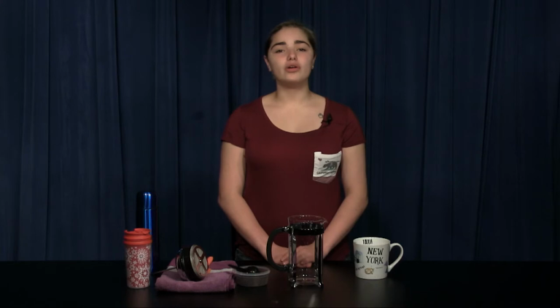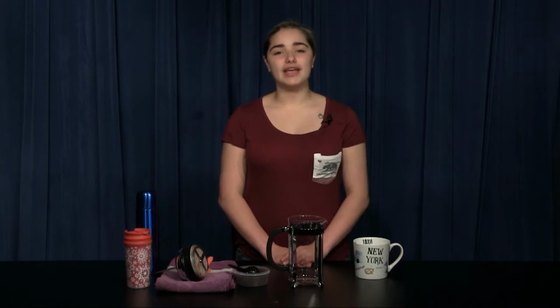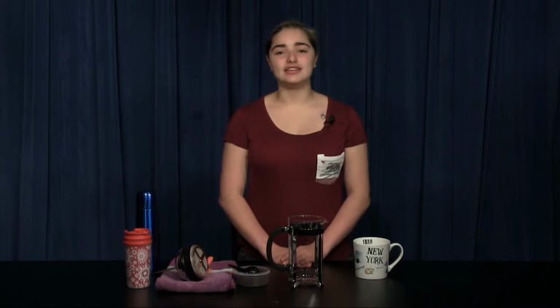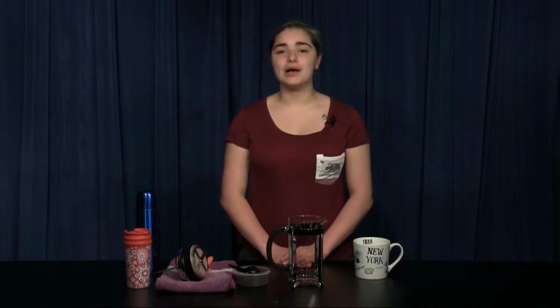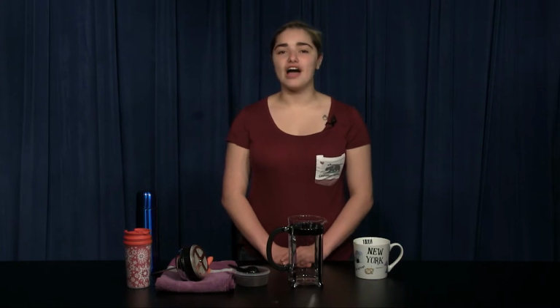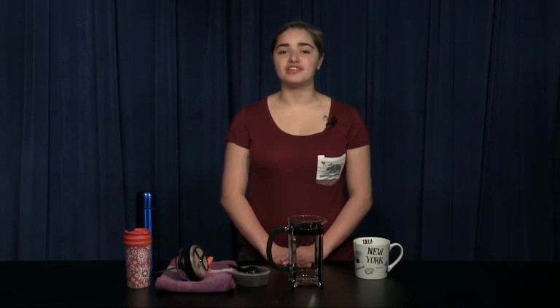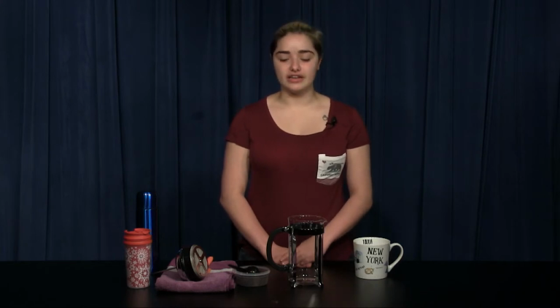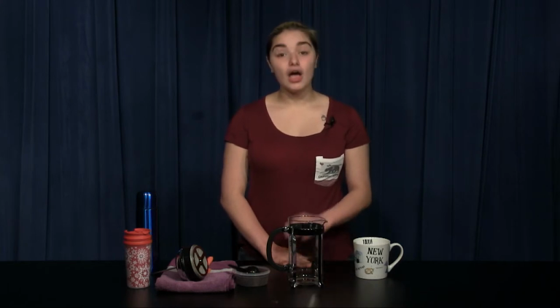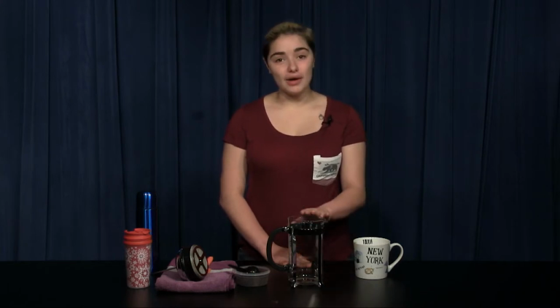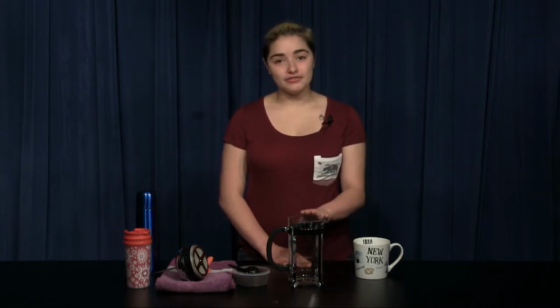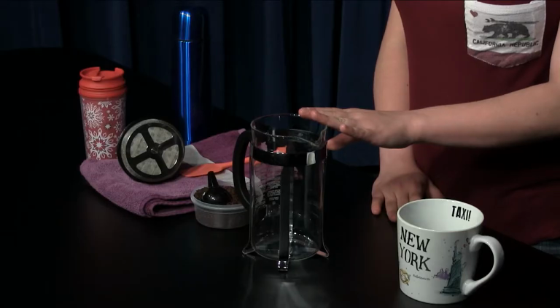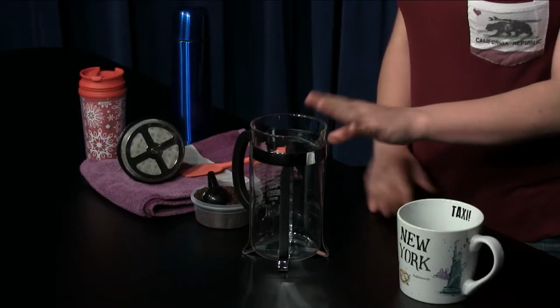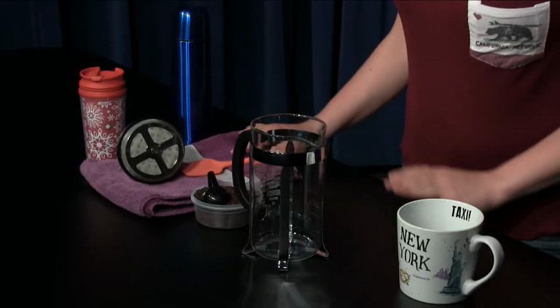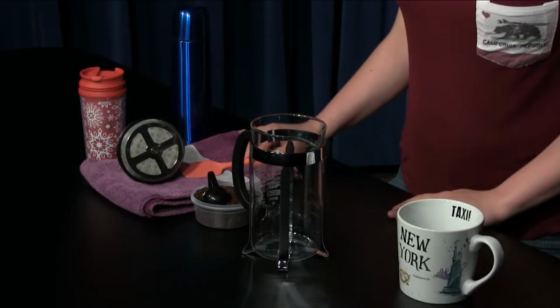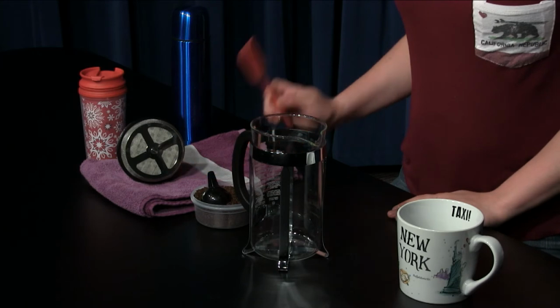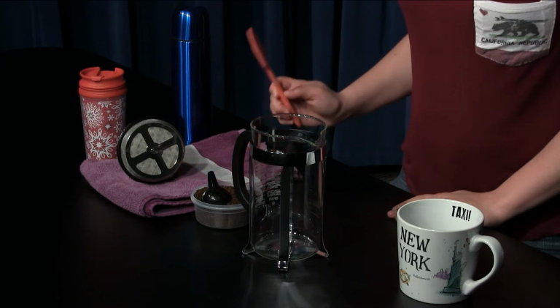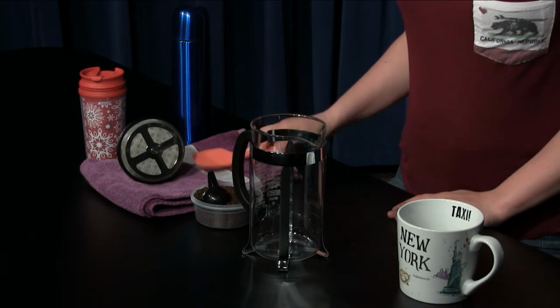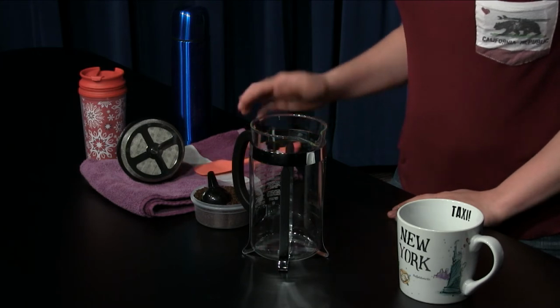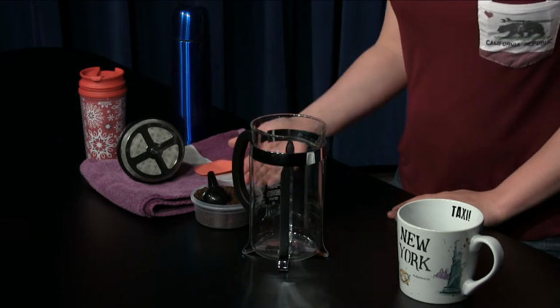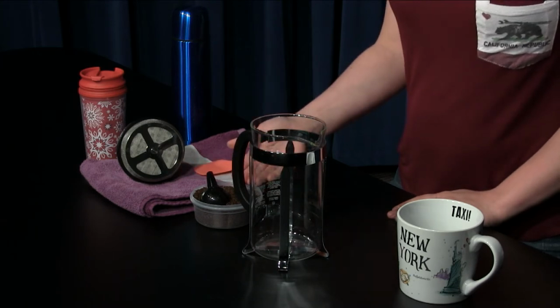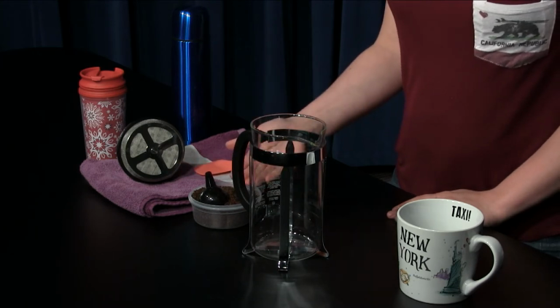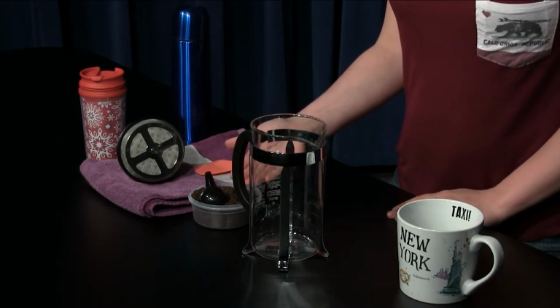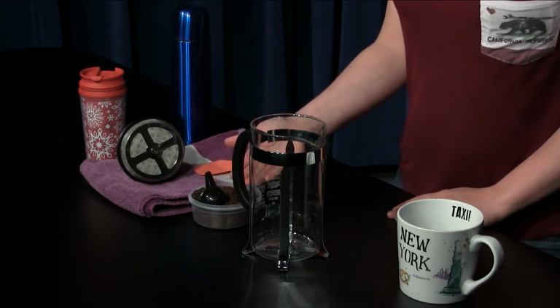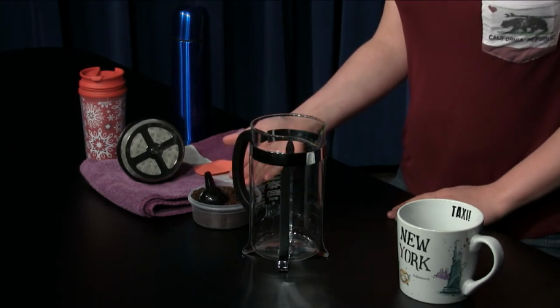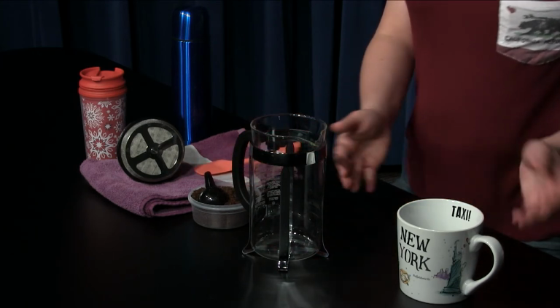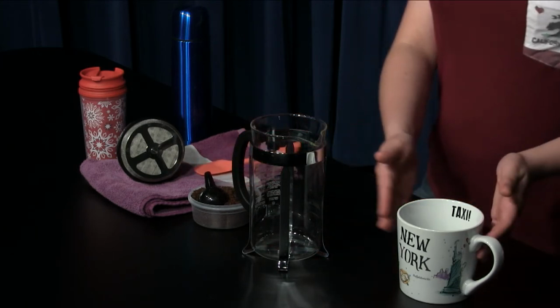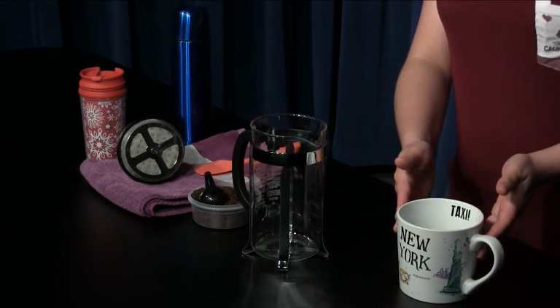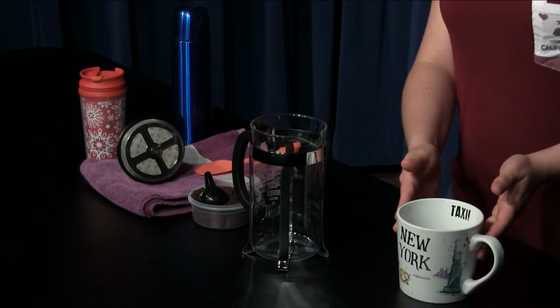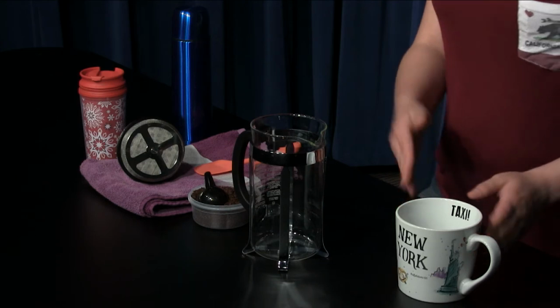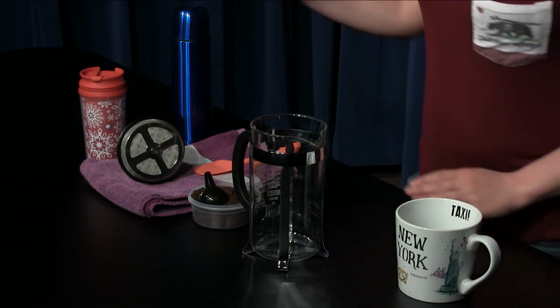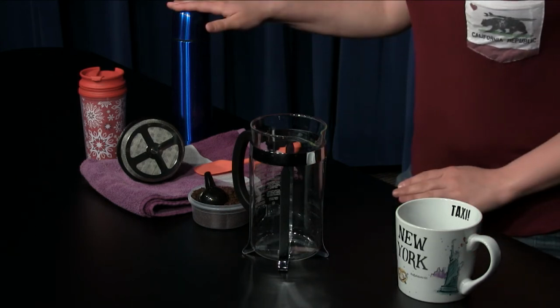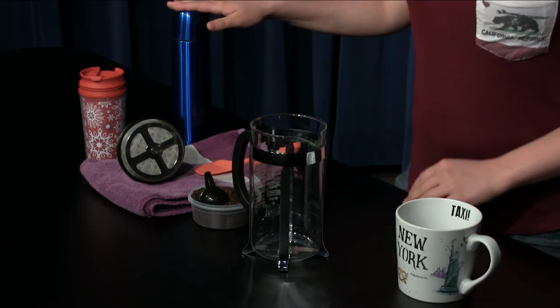In order to make a delicious cup of coffee, you'll need a quality French press, a non-metal spoon, coarse ground coffee of your choosing, your favorite coffee mug, and lastly hot water.